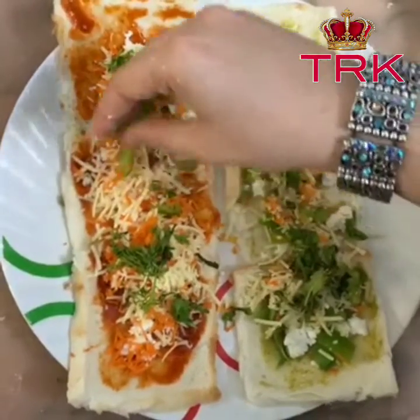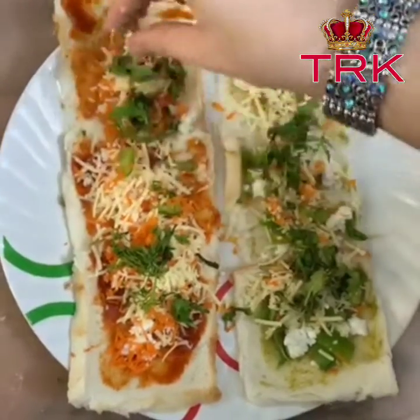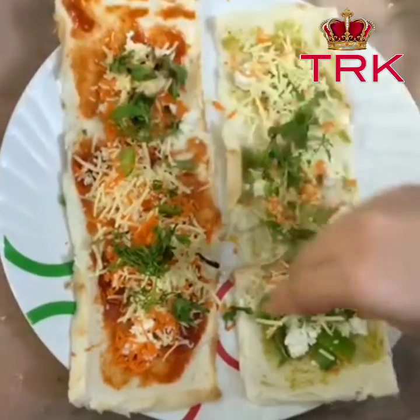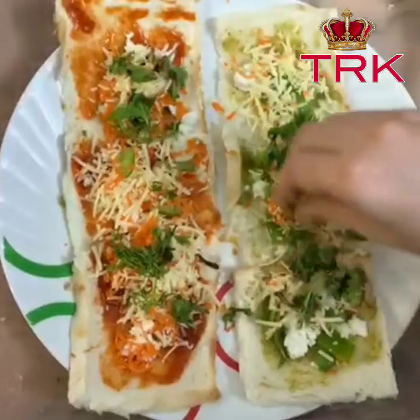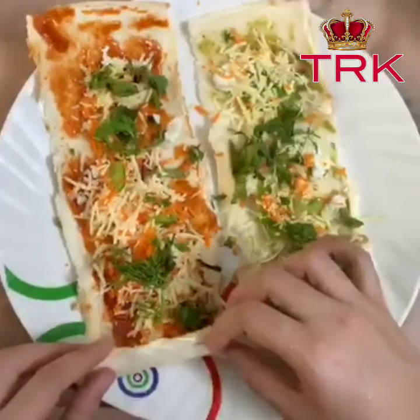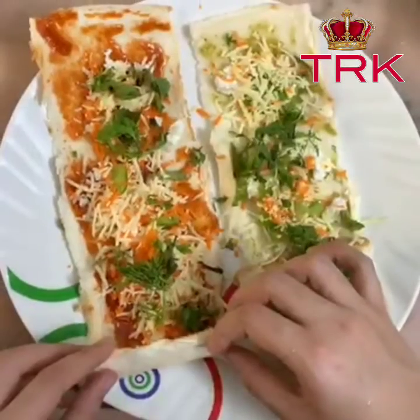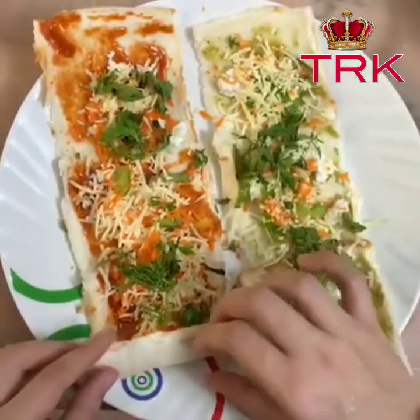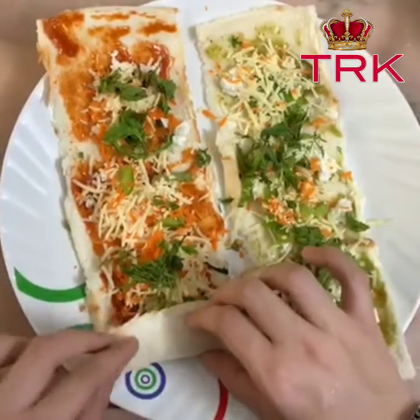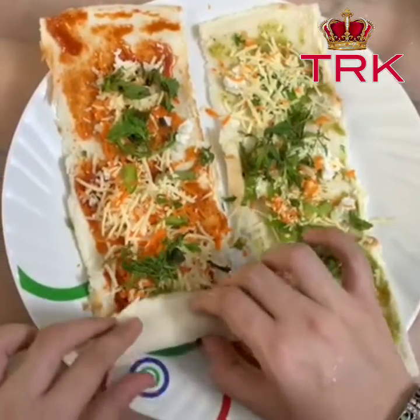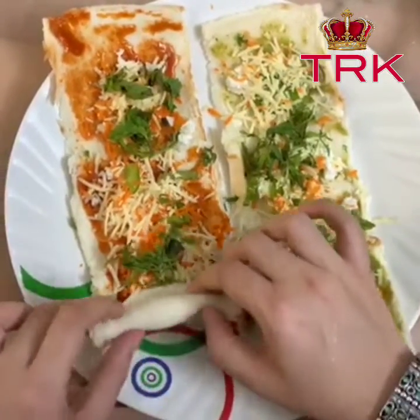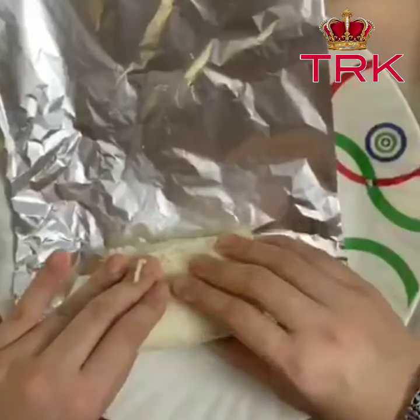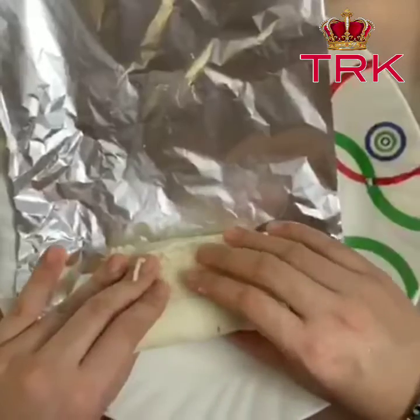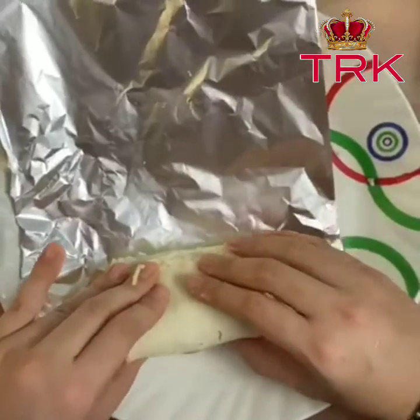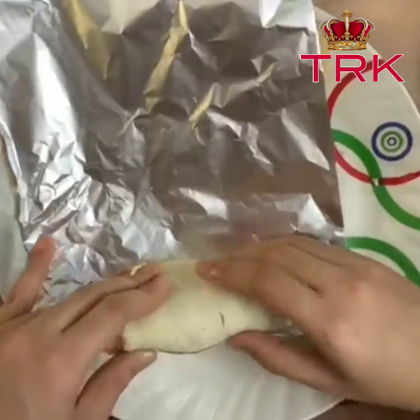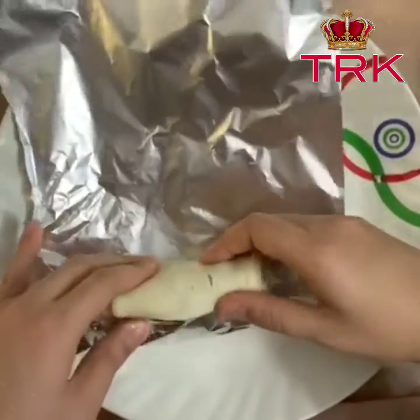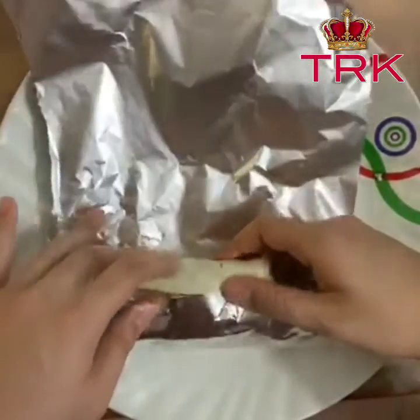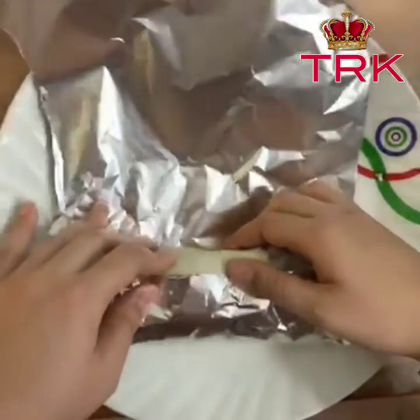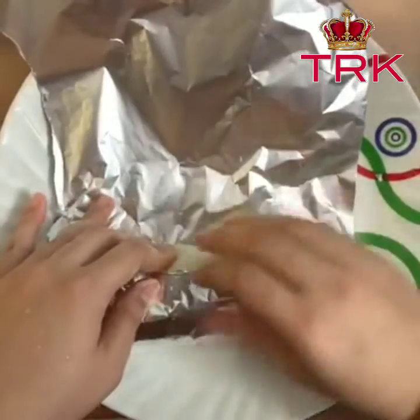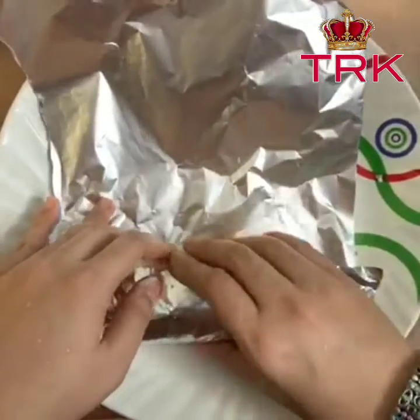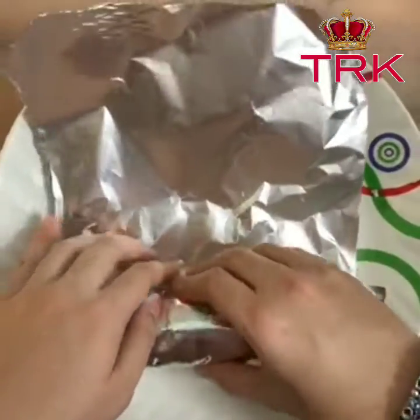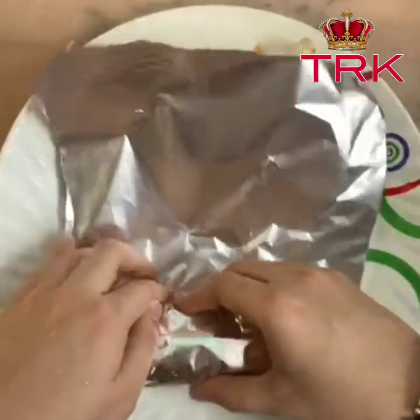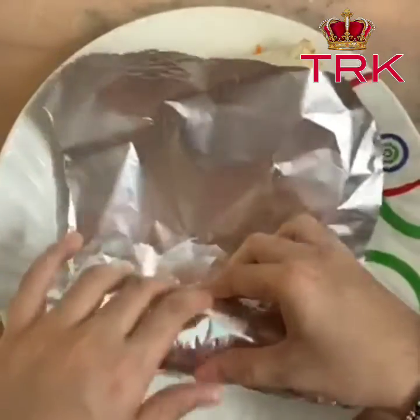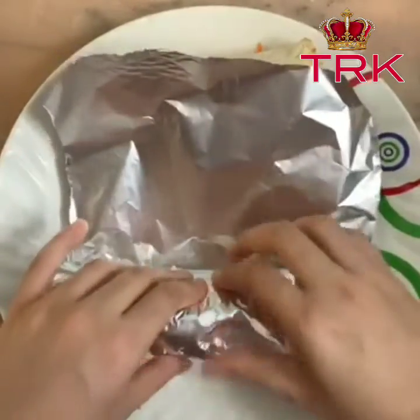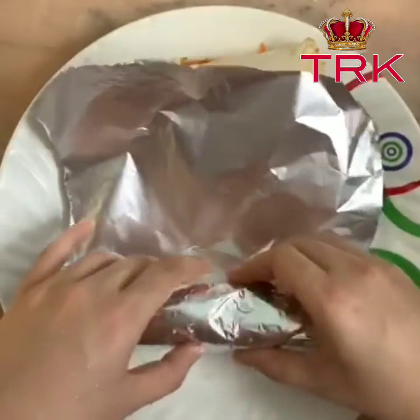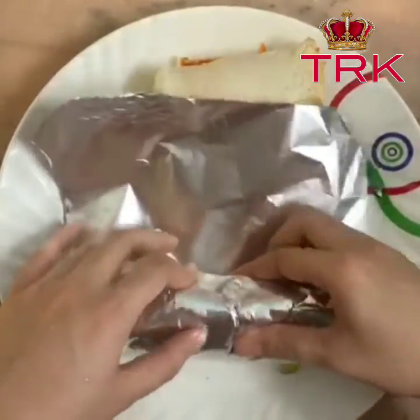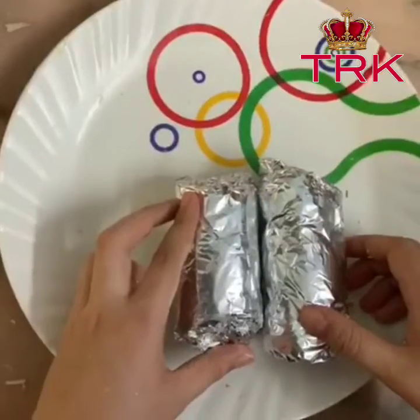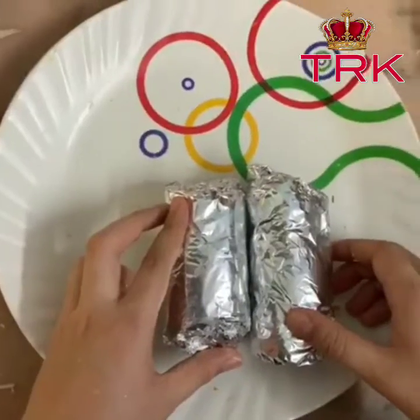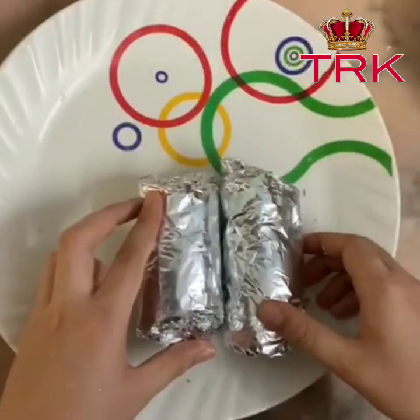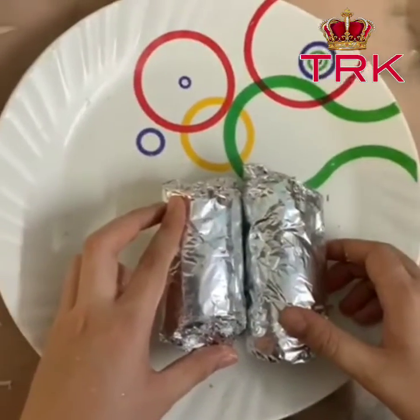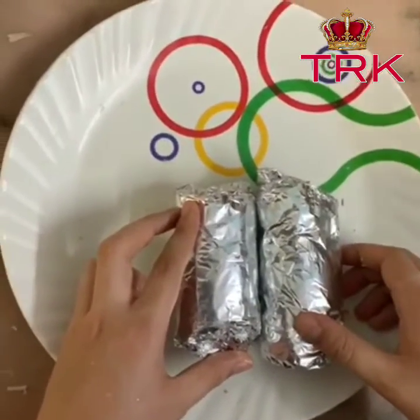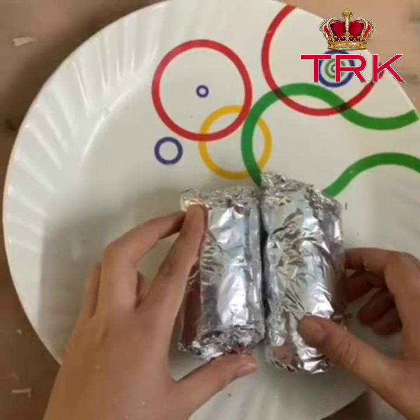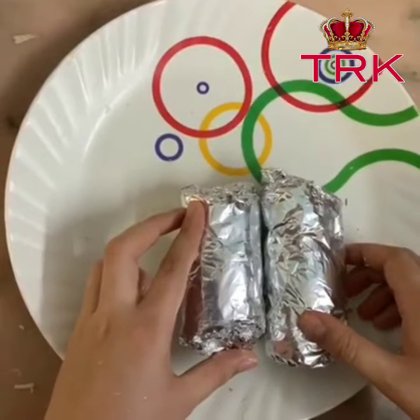Now we will roll it. Now we'll wrap it in an aluminium foil — you can also use cling film. Now refrigerate it for two hours.